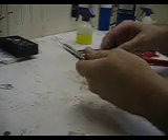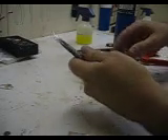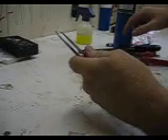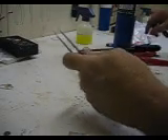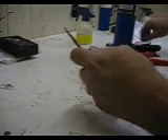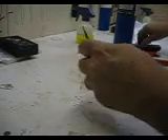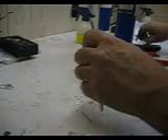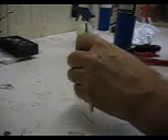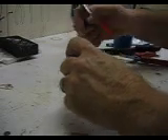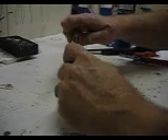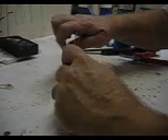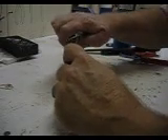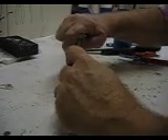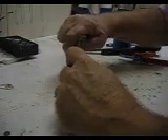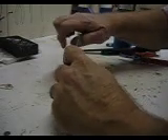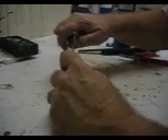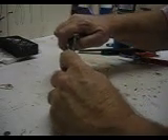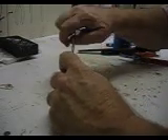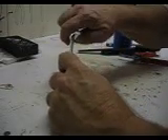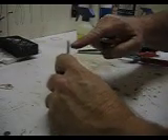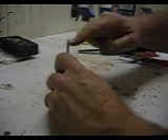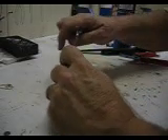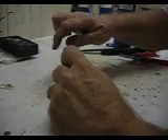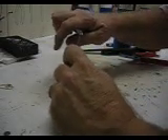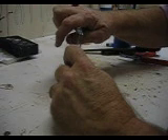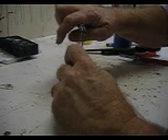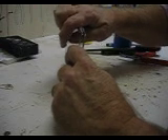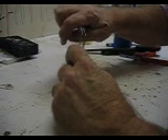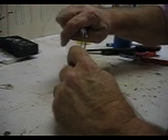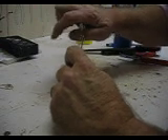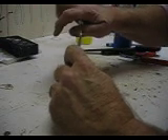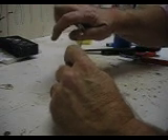So now it's nice and clean. Then you want to bend it so that the jaws come together from the point back to the bend. That just takes a little bit of doing — straighten it out.